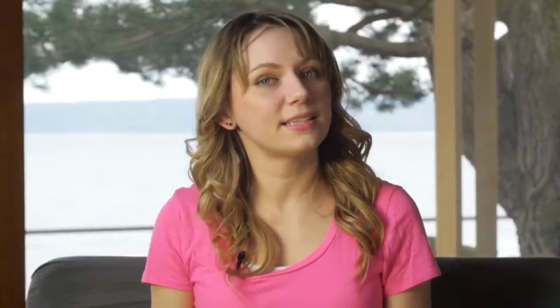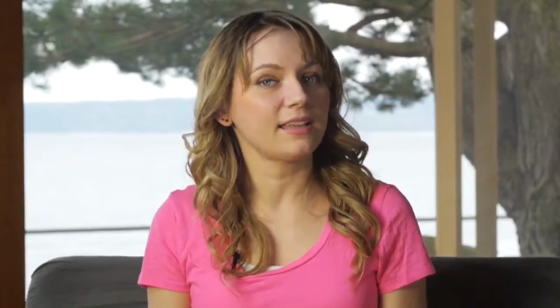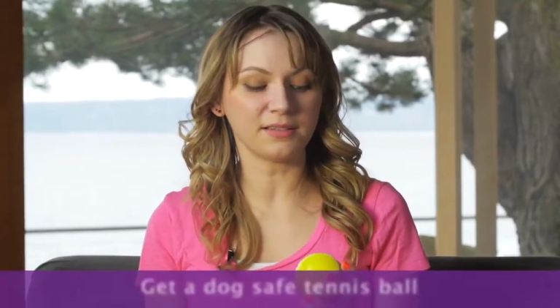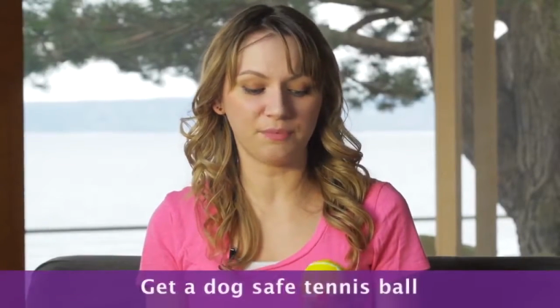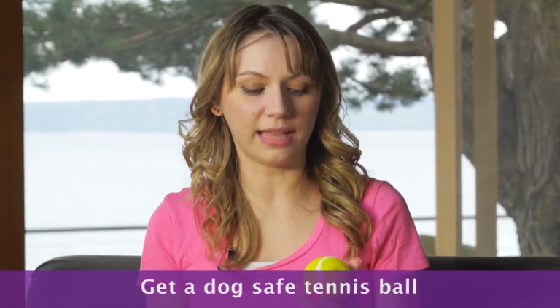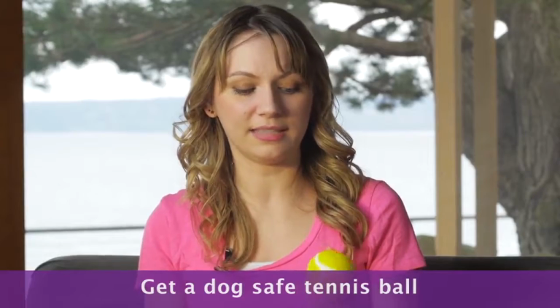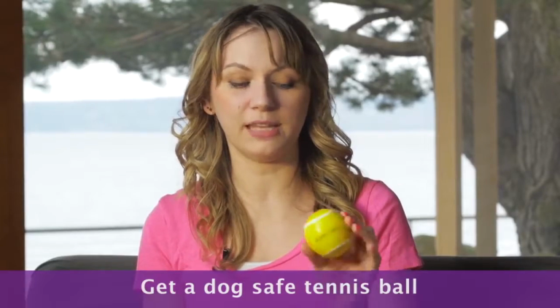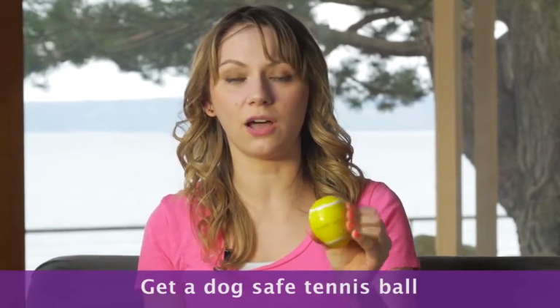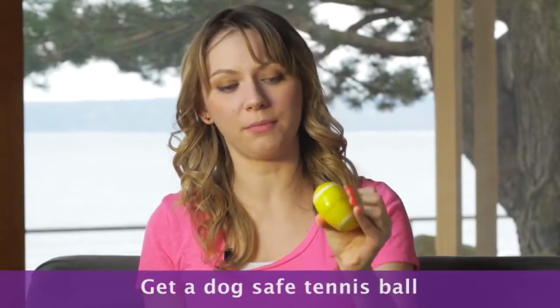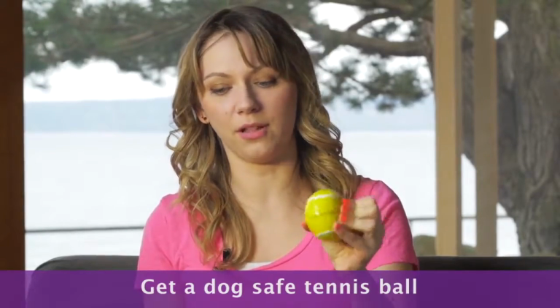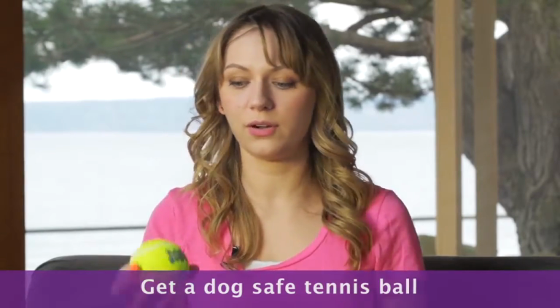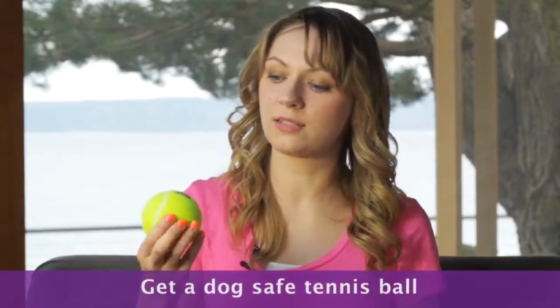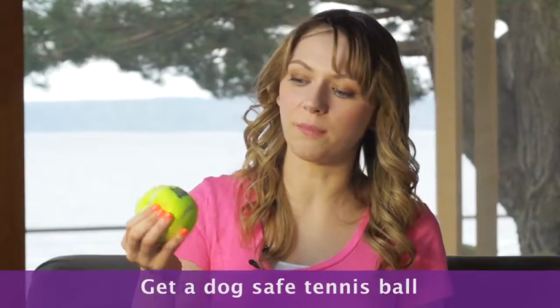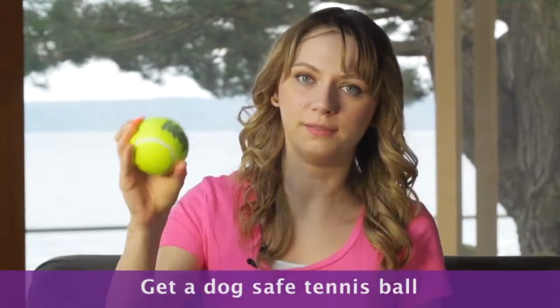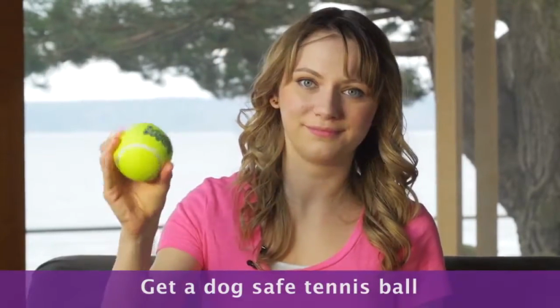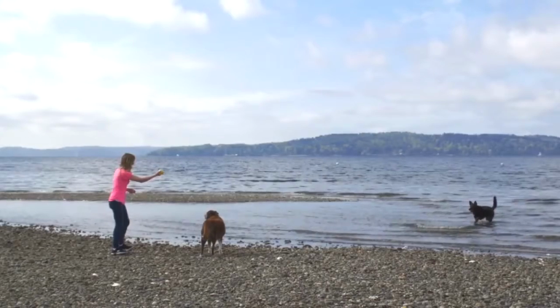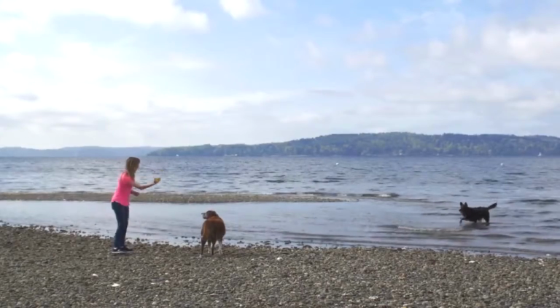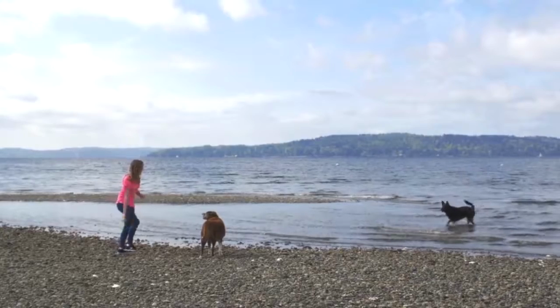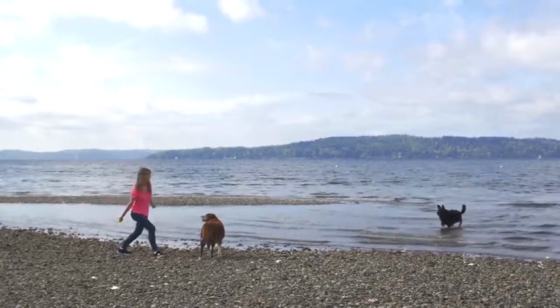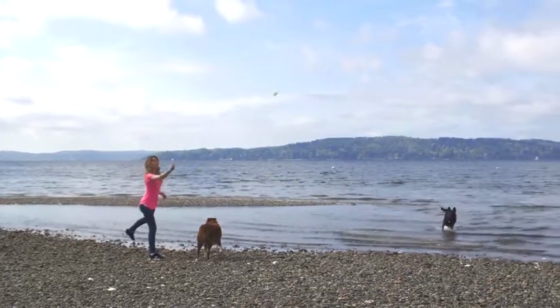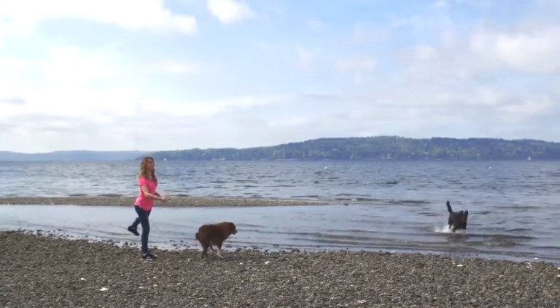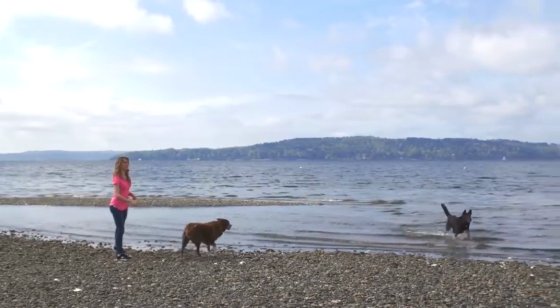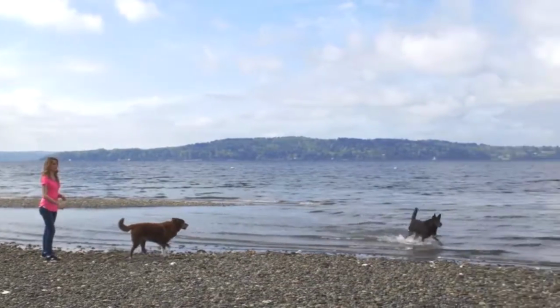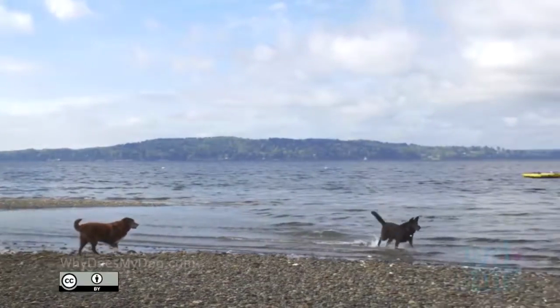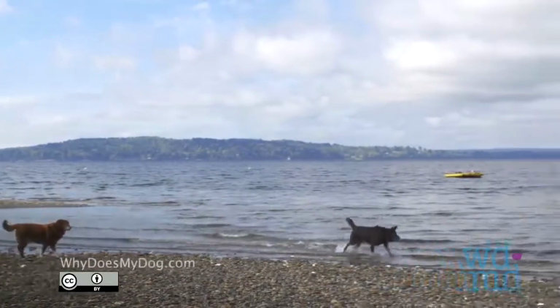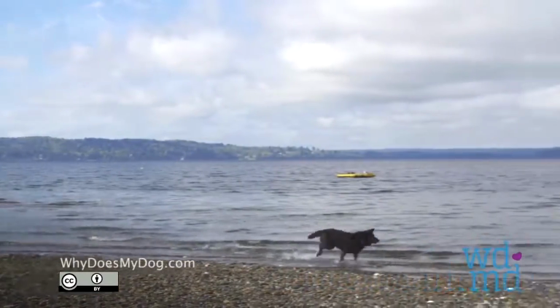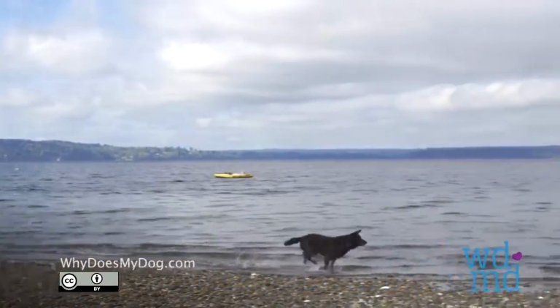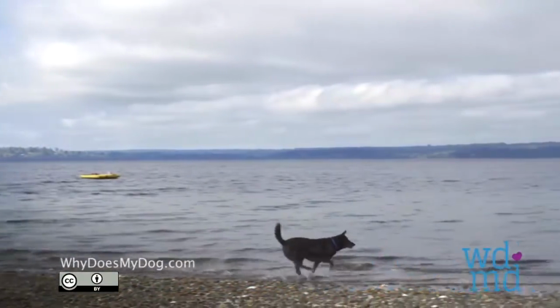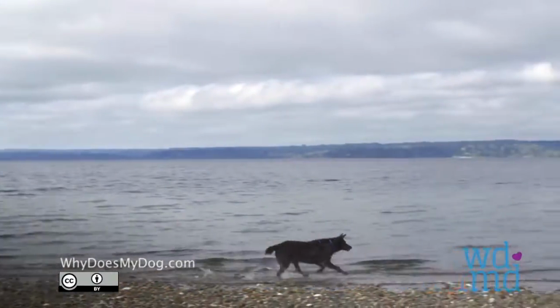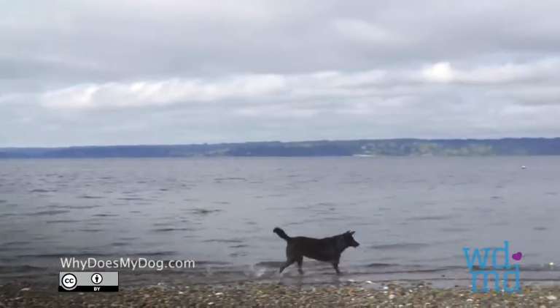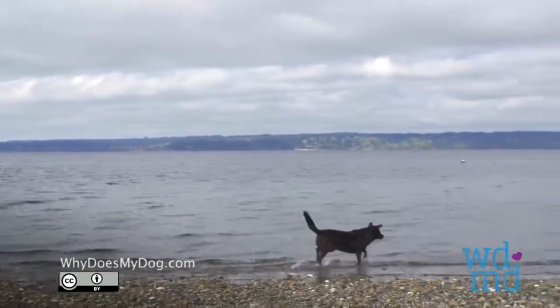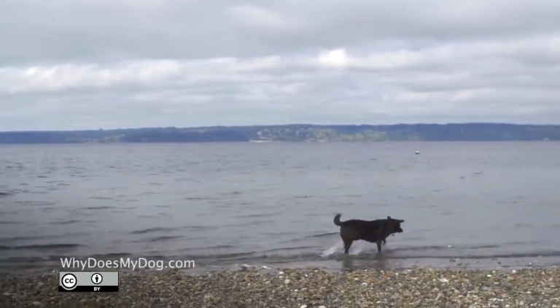Instead, get a safe ball like this Planet Dog rubber ball or this Kong ball. Remember, tennis balls are not indestructible and should be thrown out when damaged to prevent the dog from eating it.